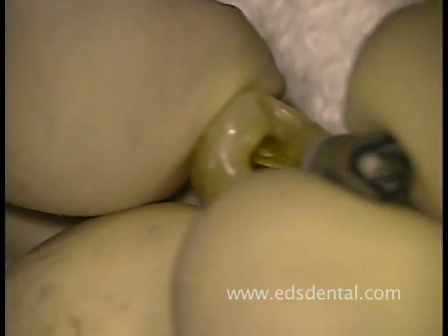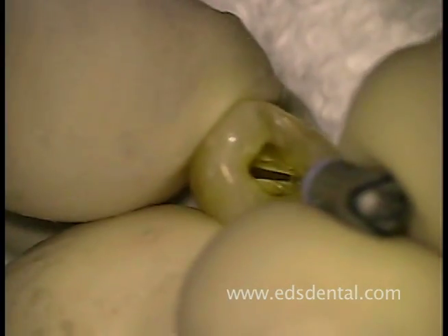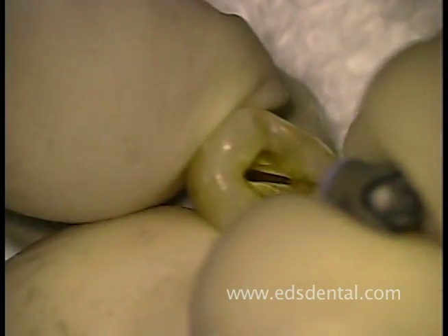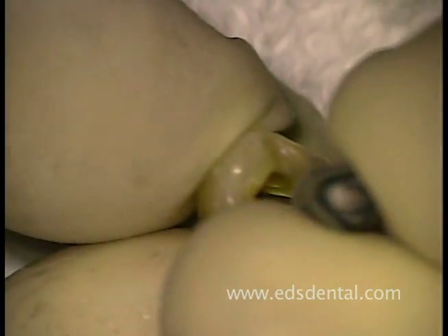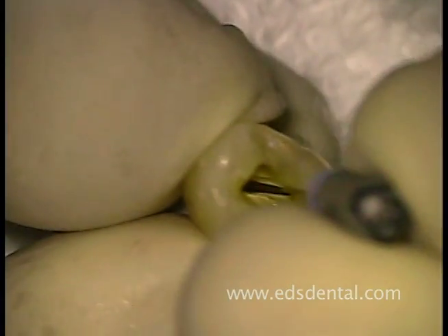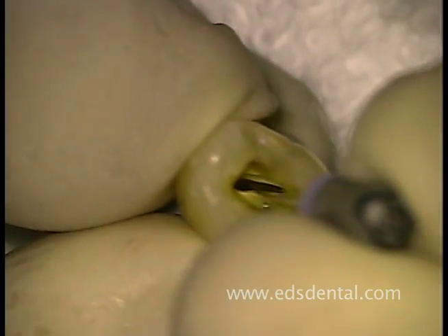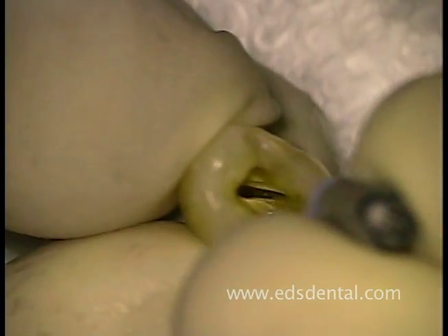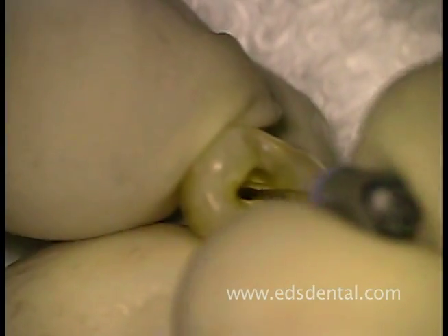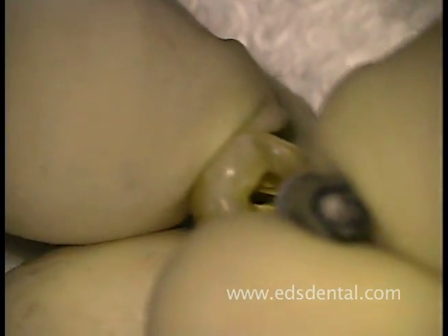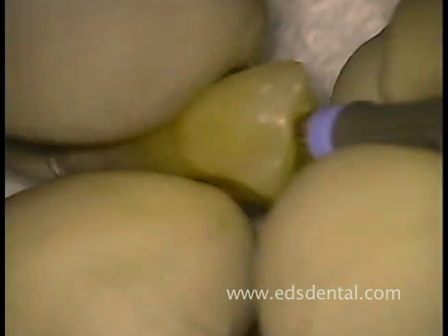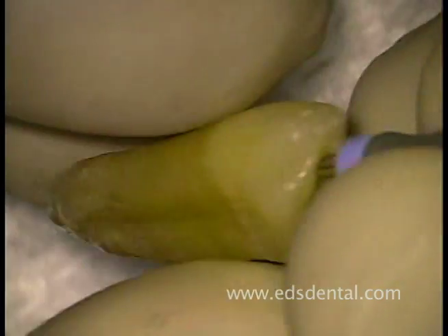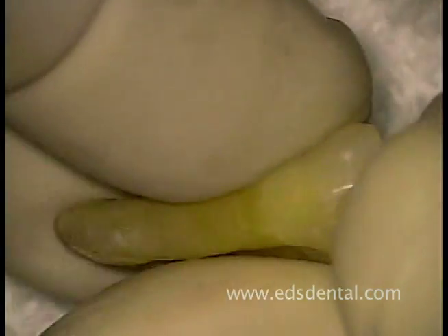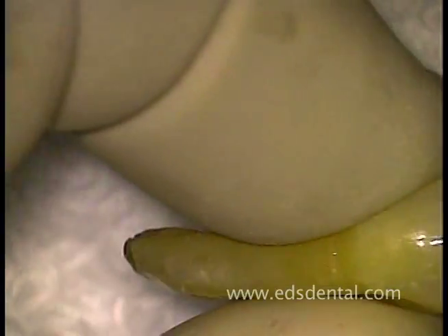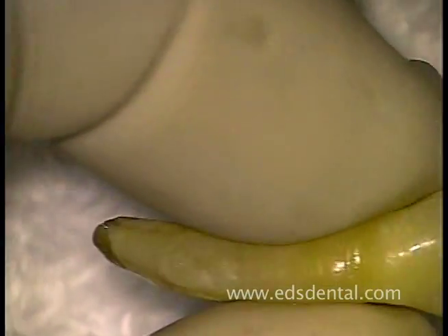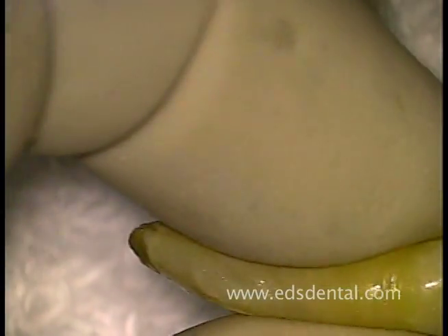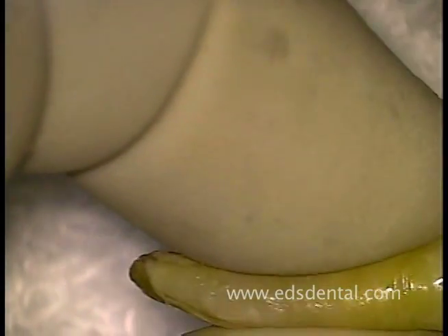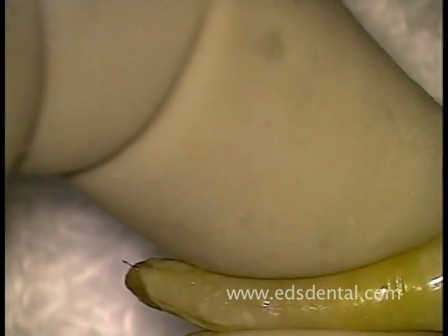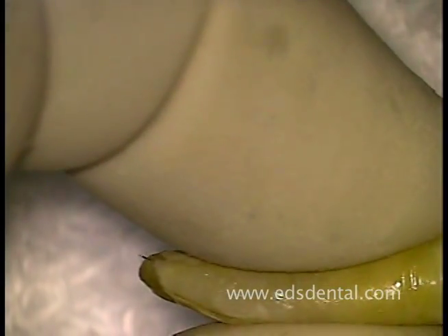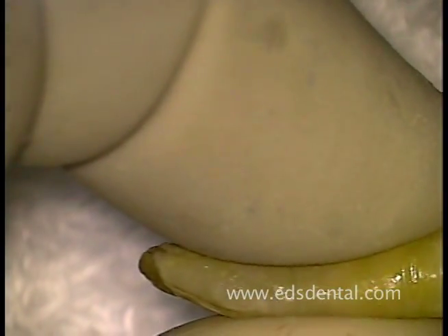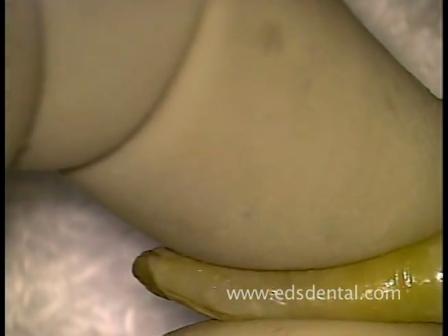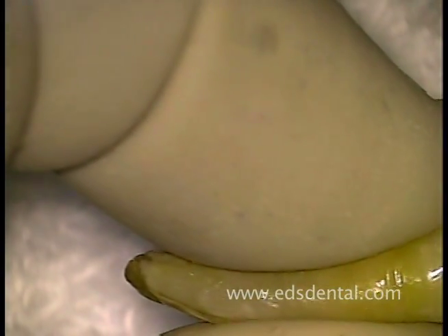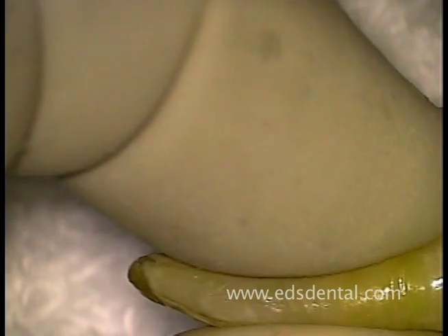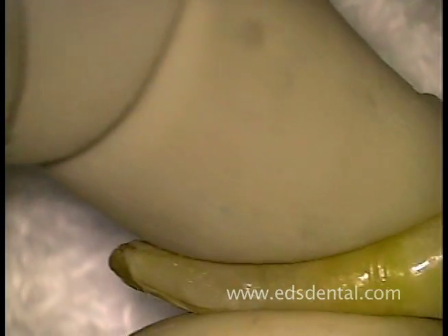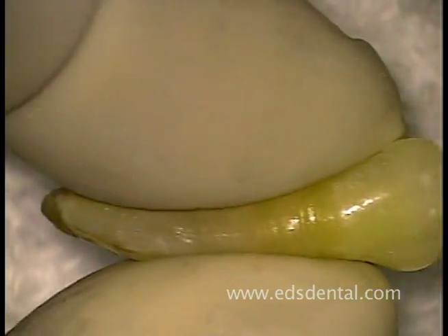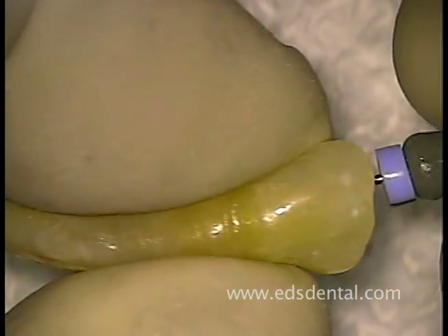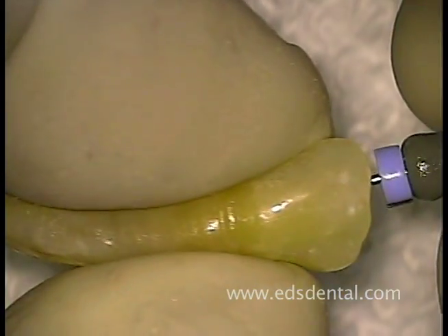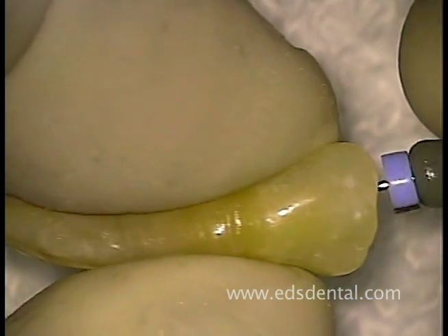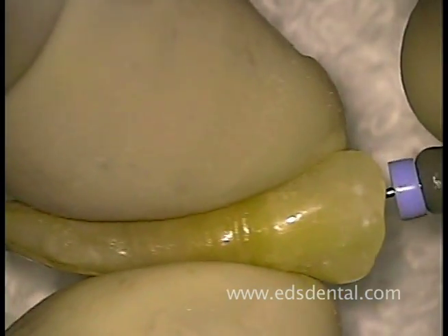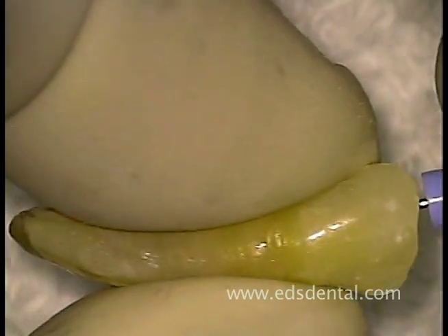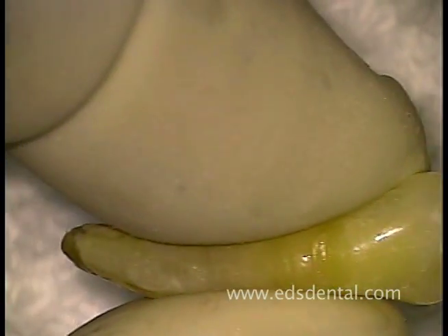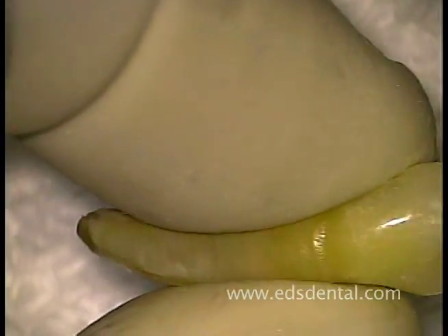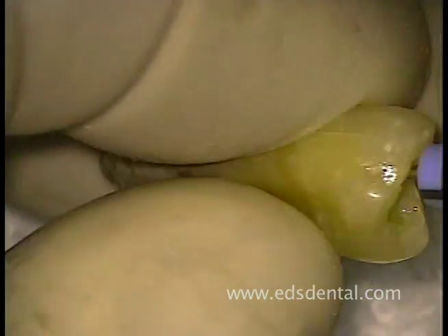I am now using a 25mm 08 reamer to probe the buccal and lingual canals to the apex. For the sake of this demonstration, I am purposely exiting the canals apically to assure patency.